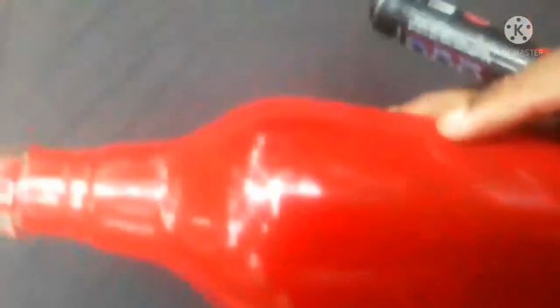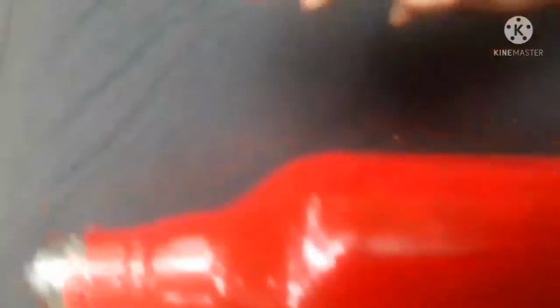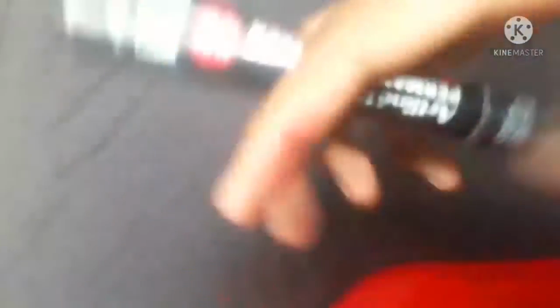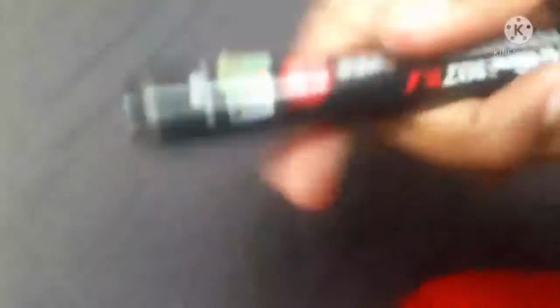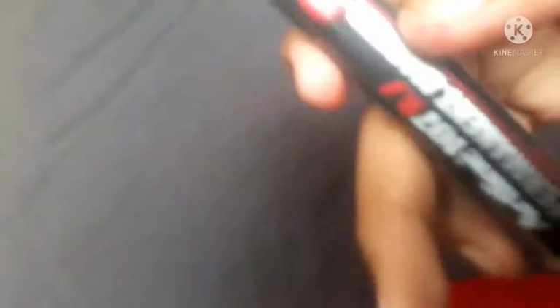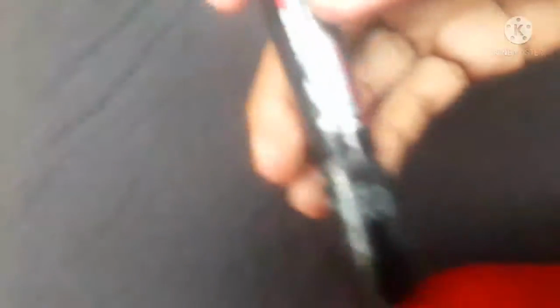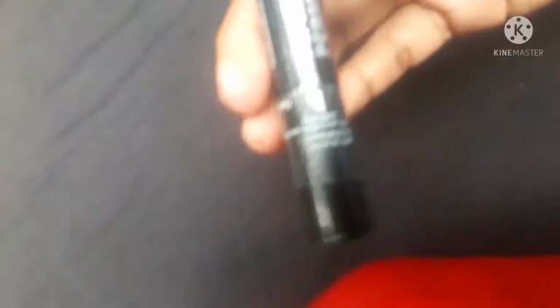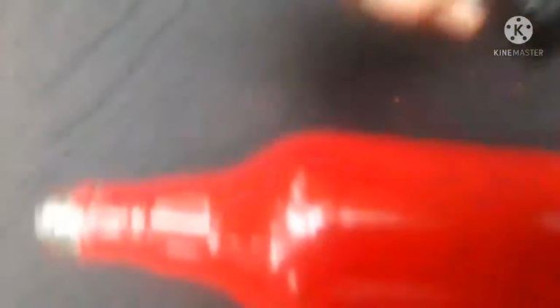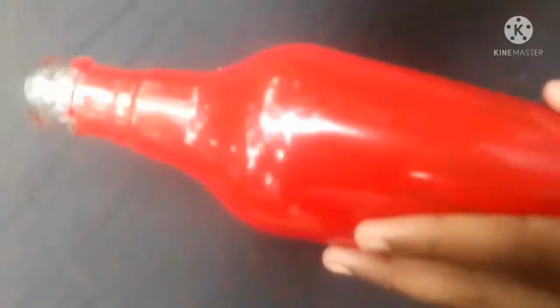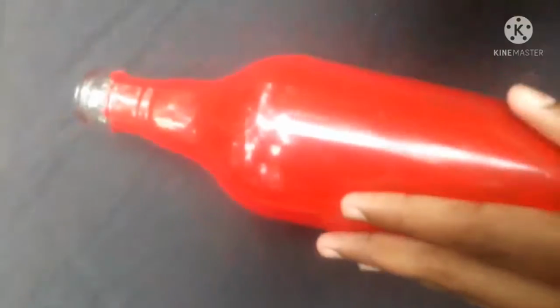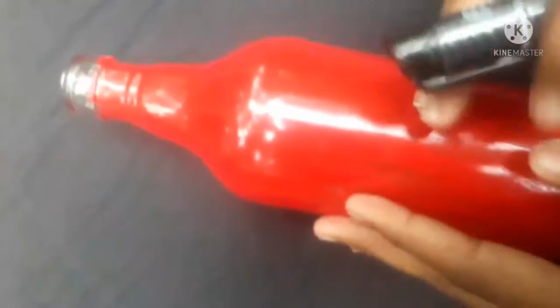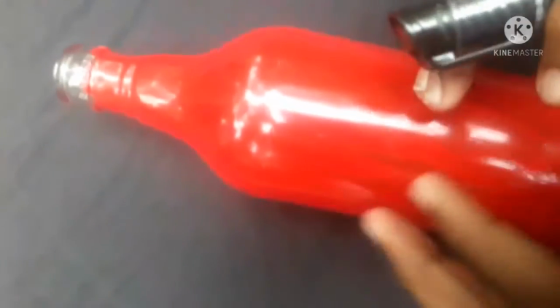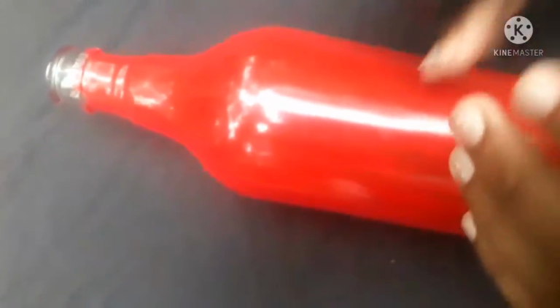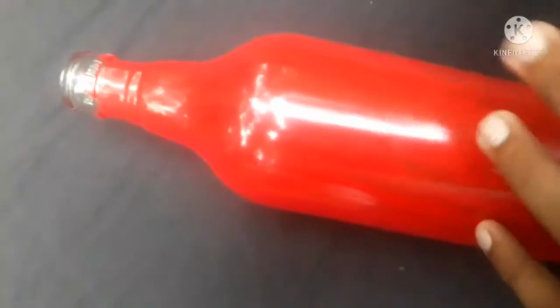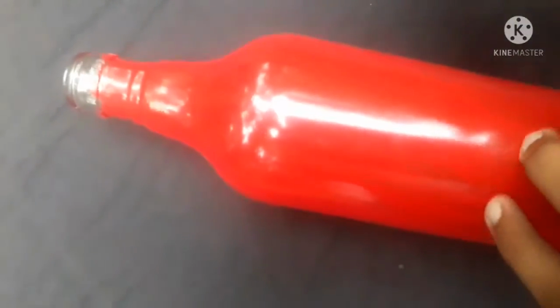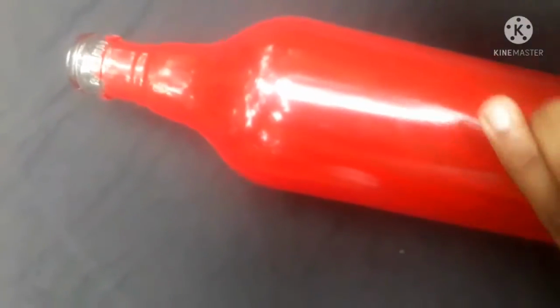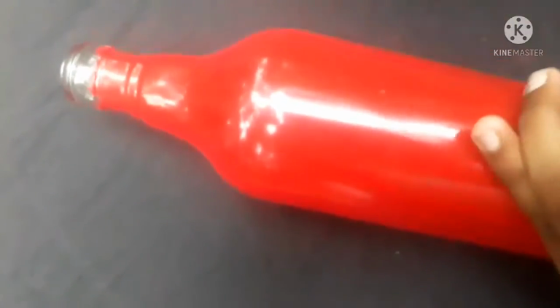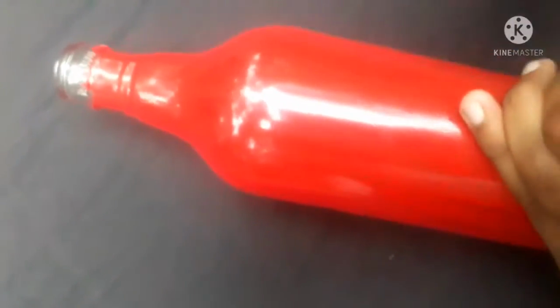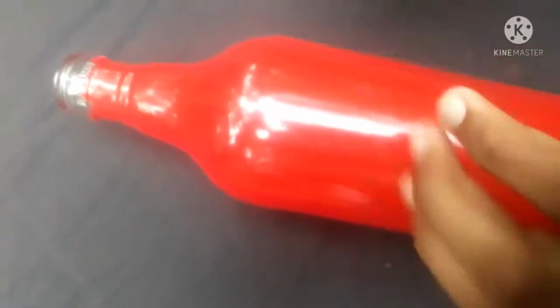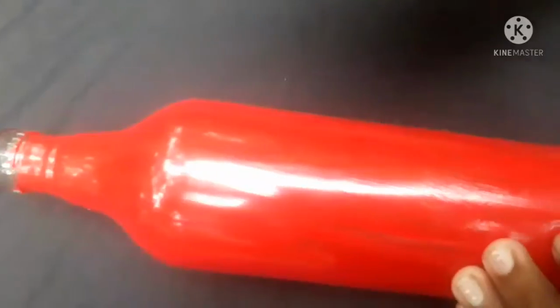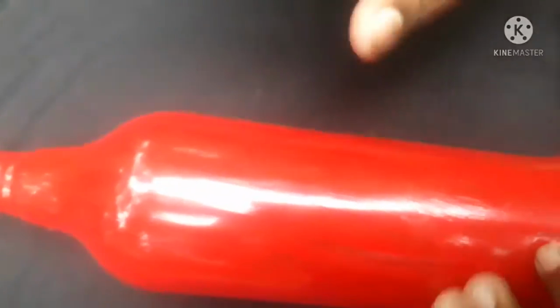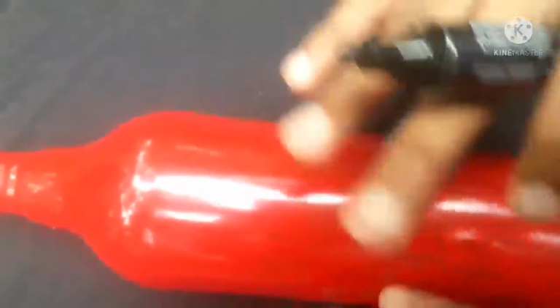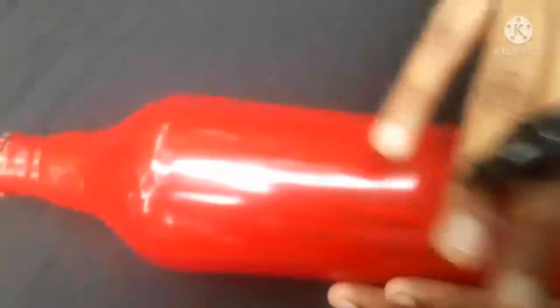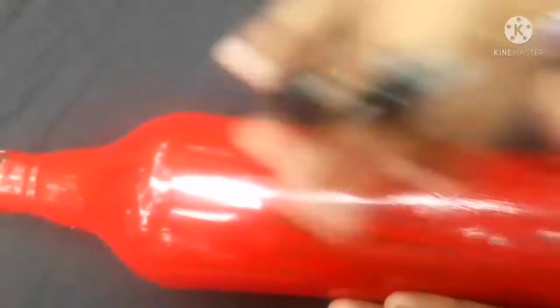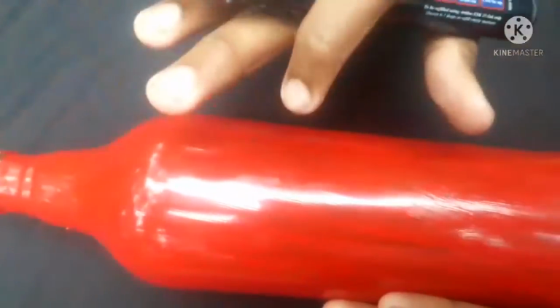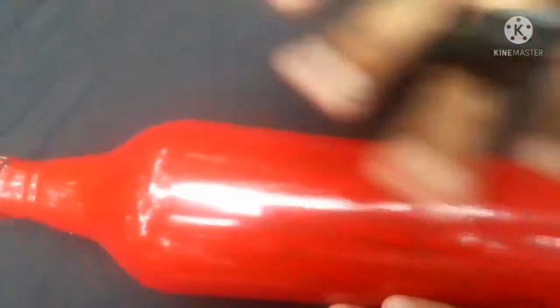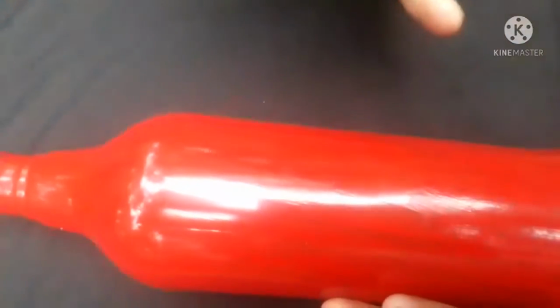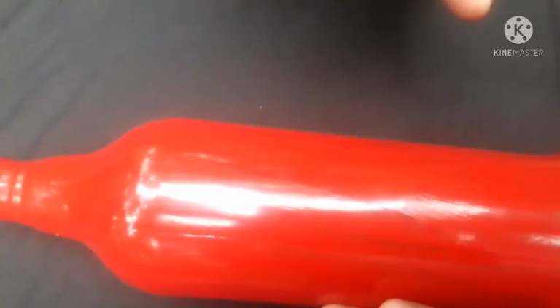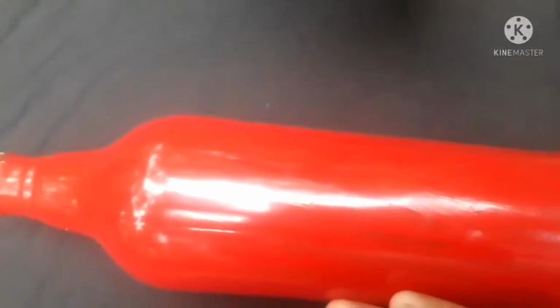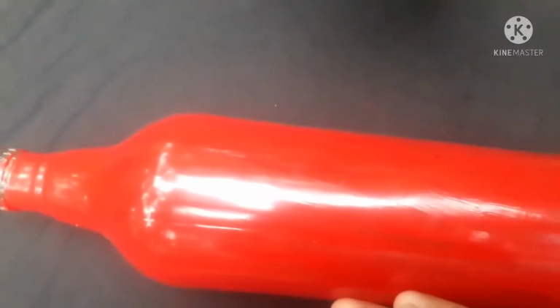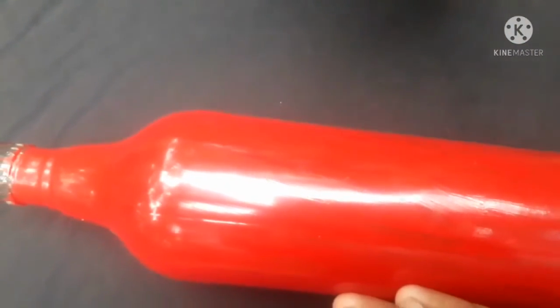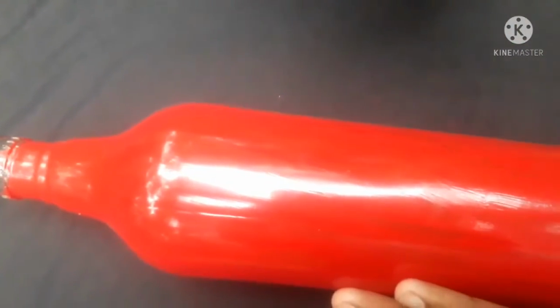This is a permanent marker. We have a great design of this bottle.